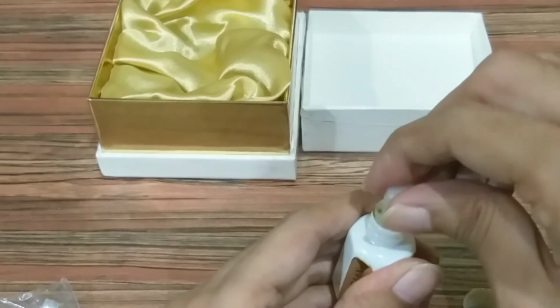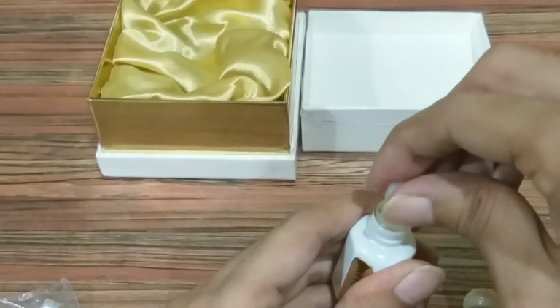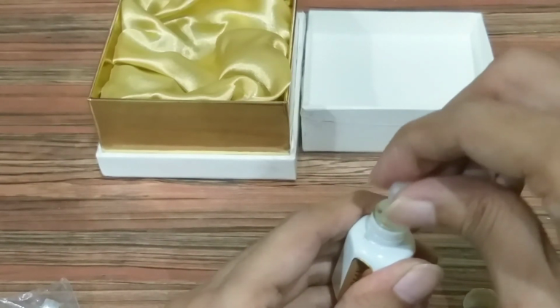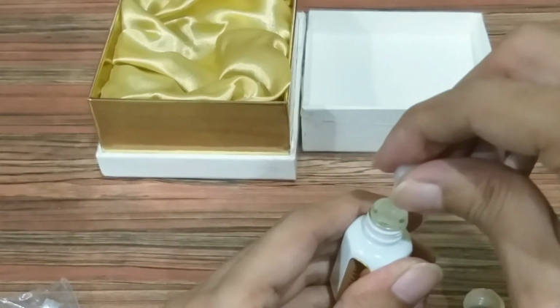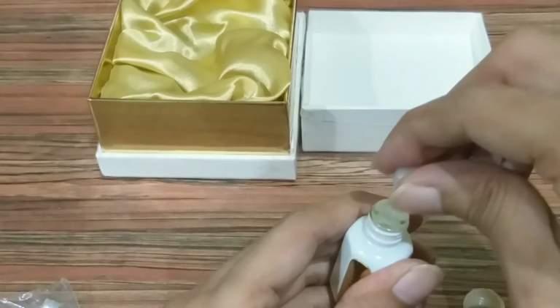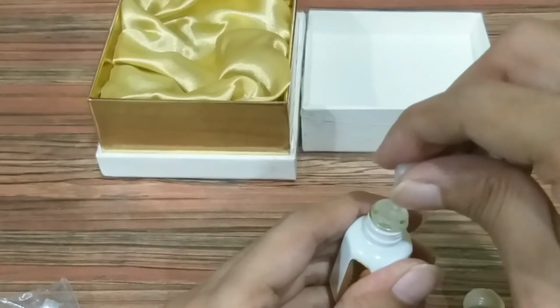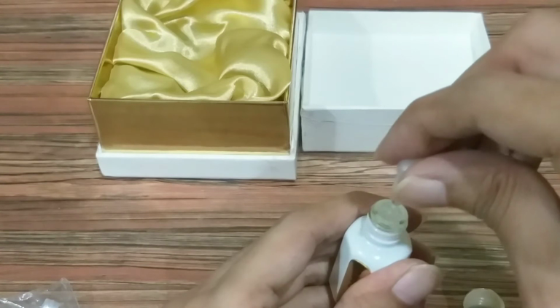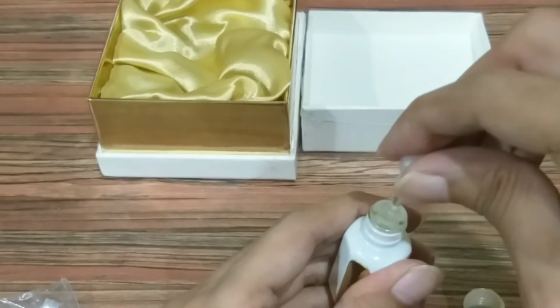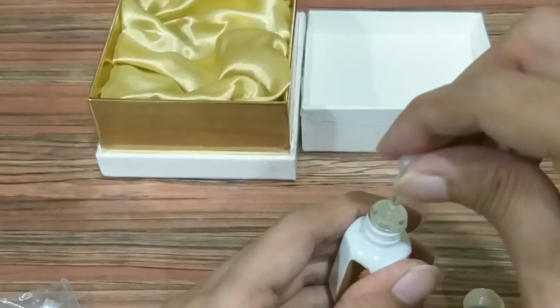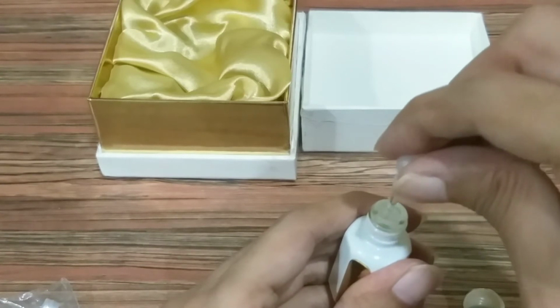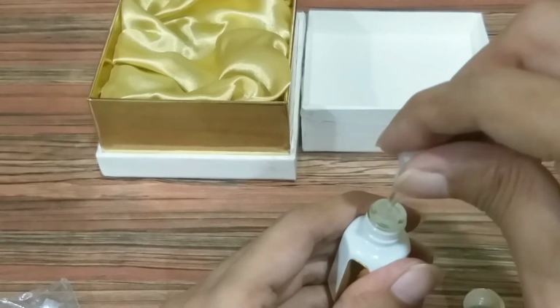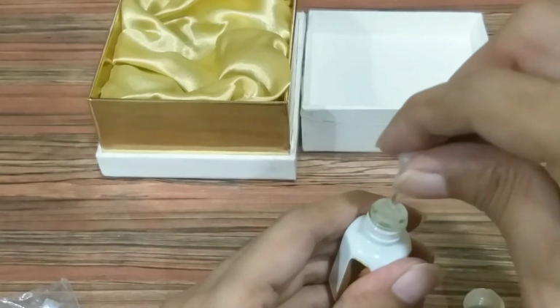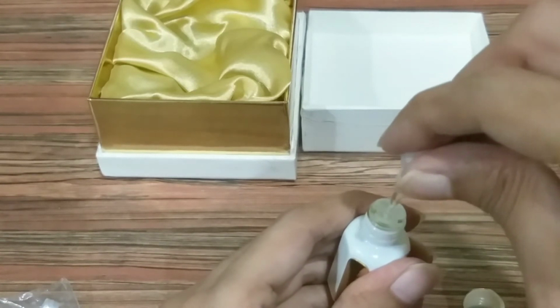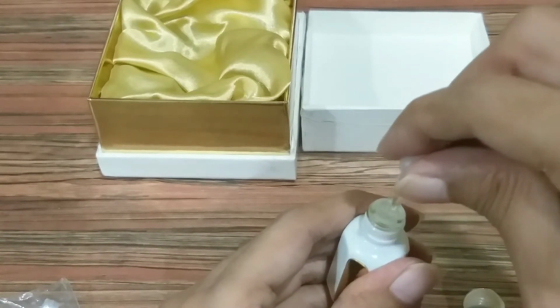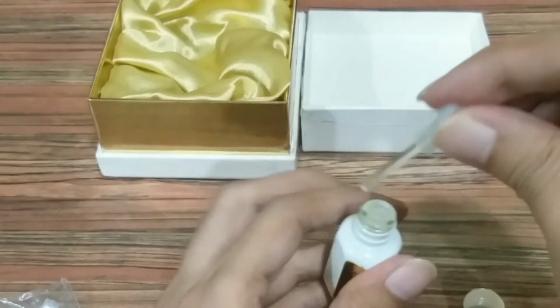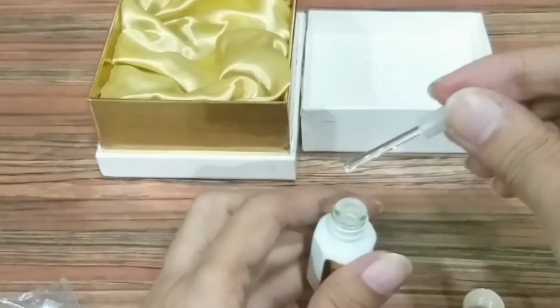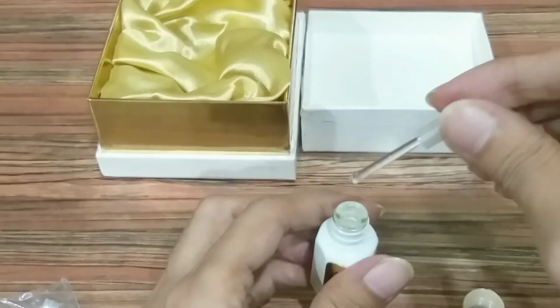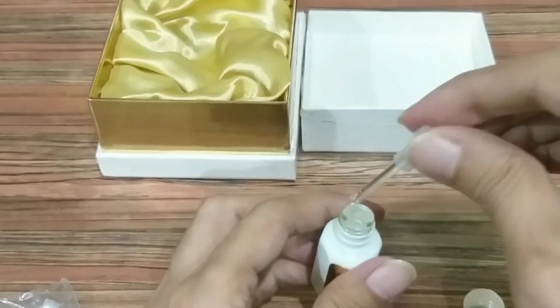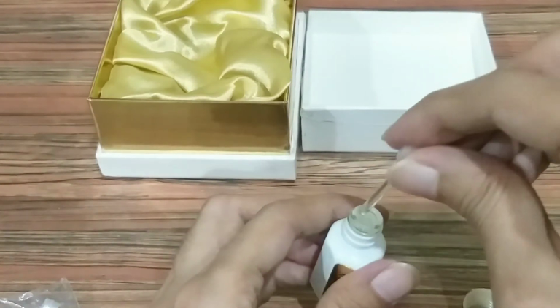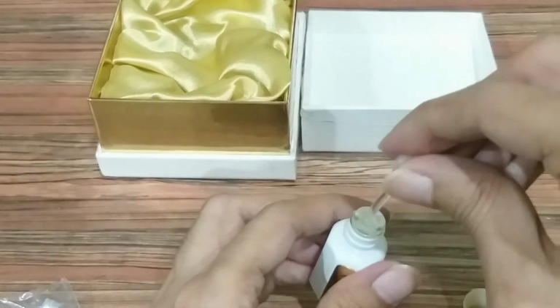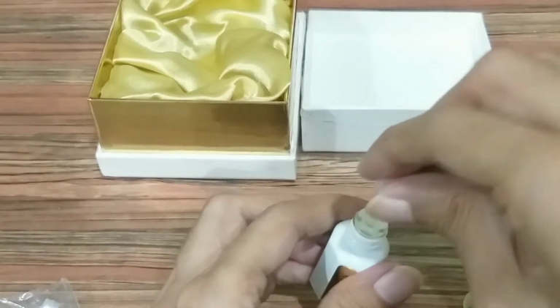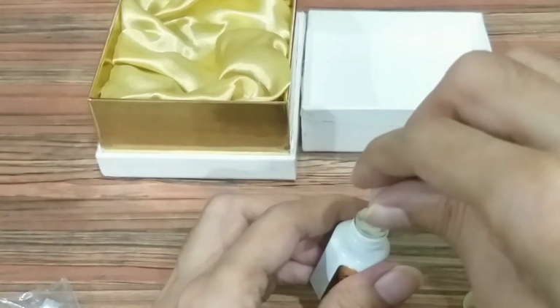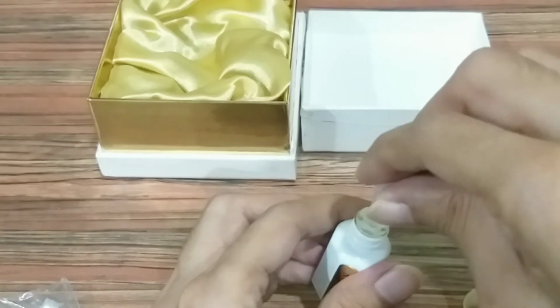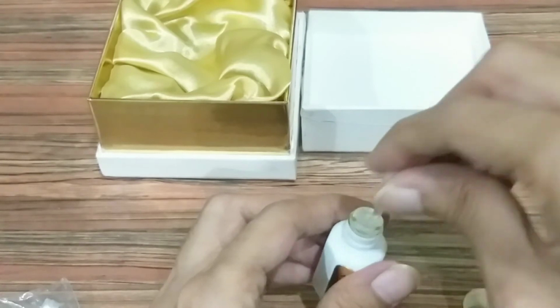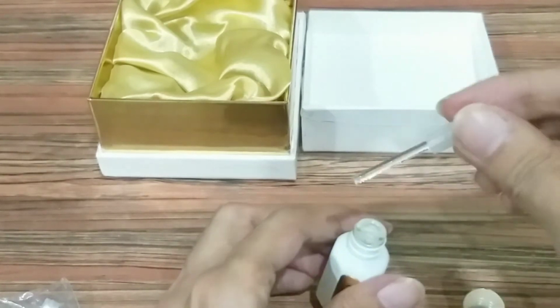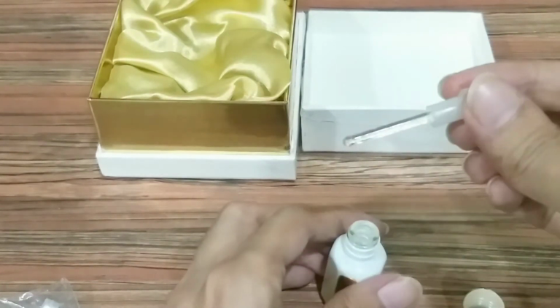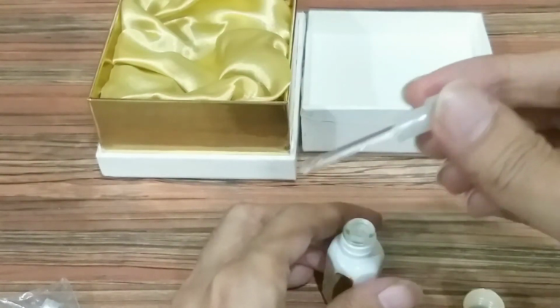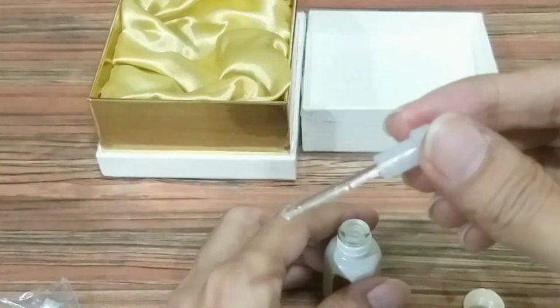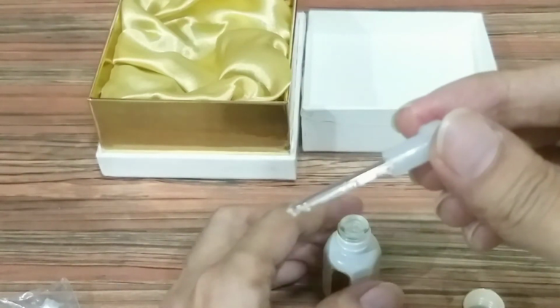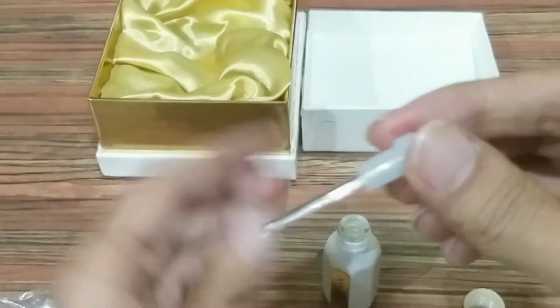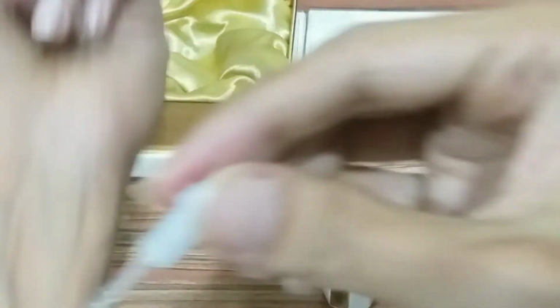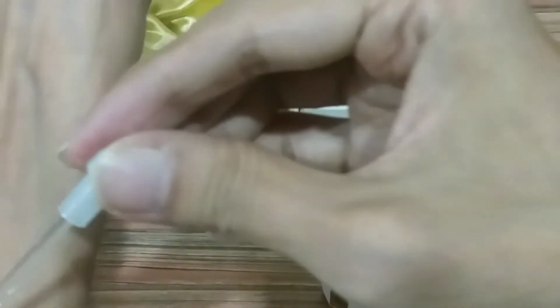The bottle also has a dropper inside. So they are providing you with both application options — a roll-on and a dropper — which is a good thing. So let's apply this.